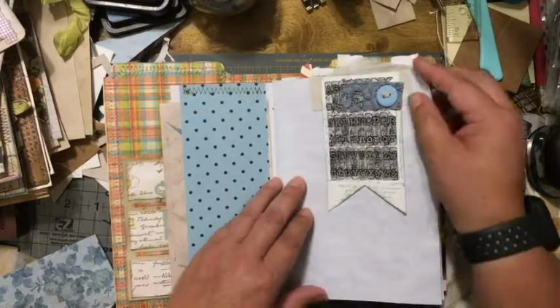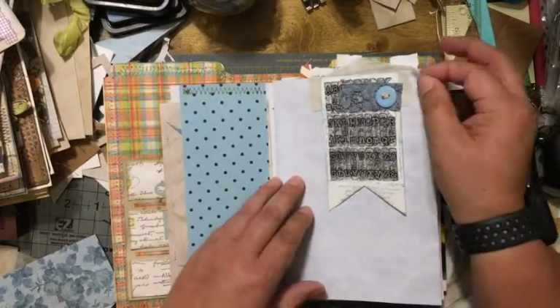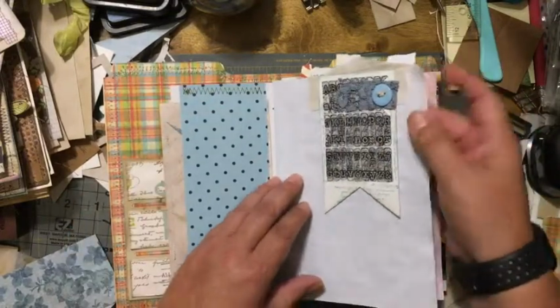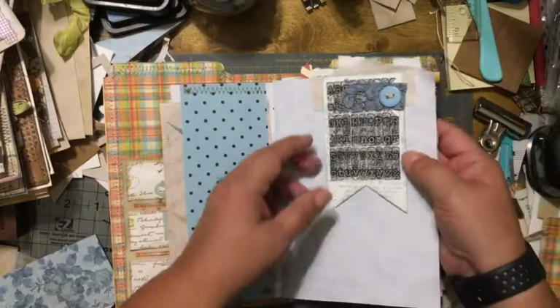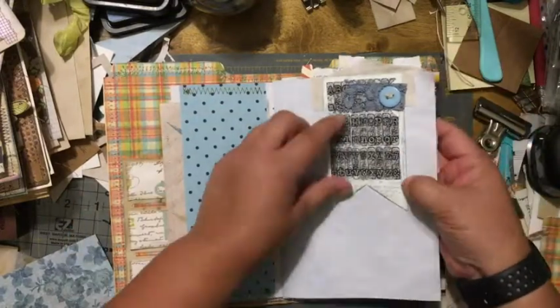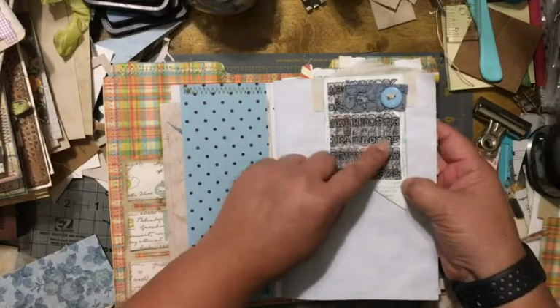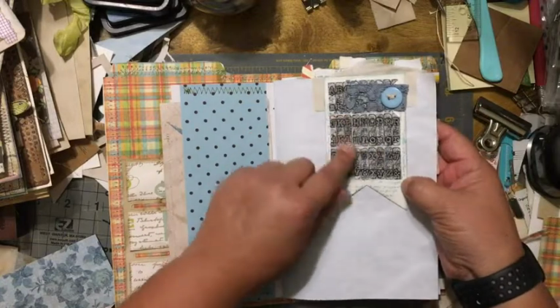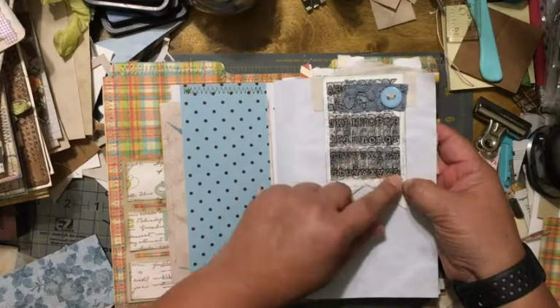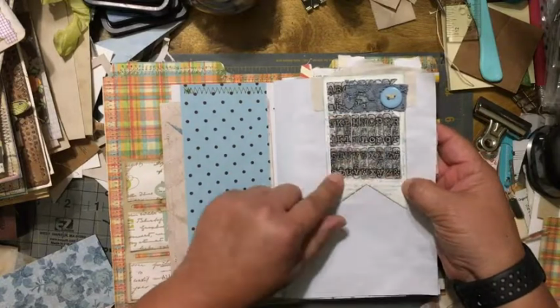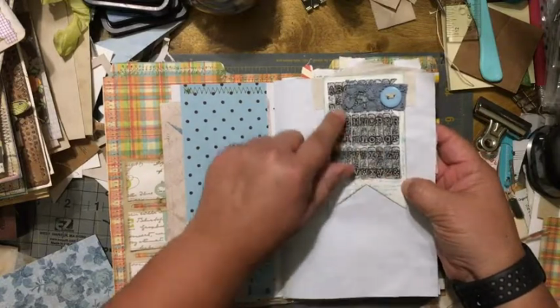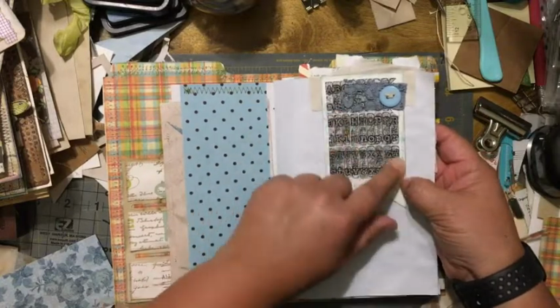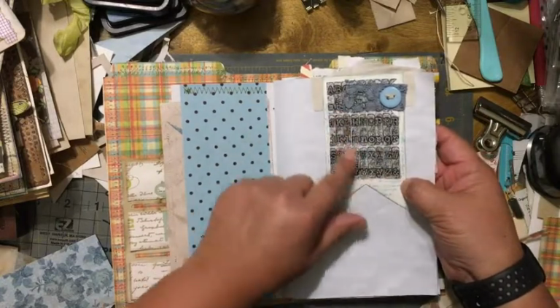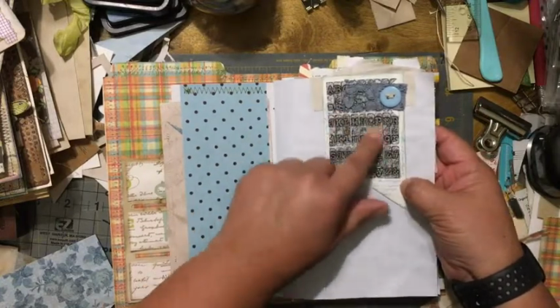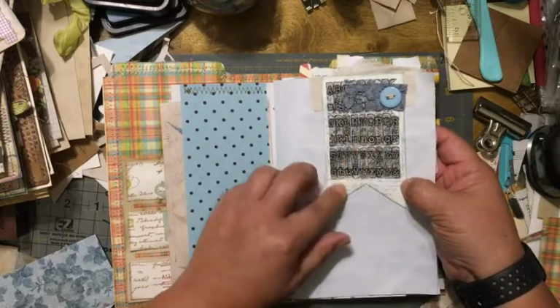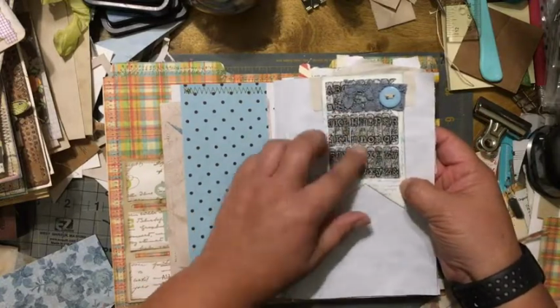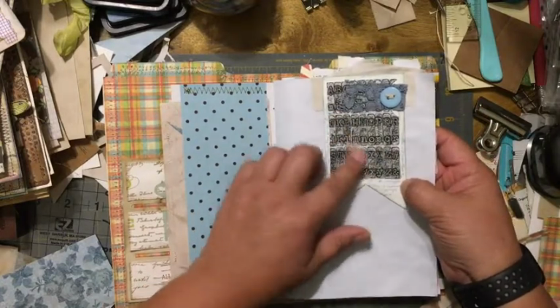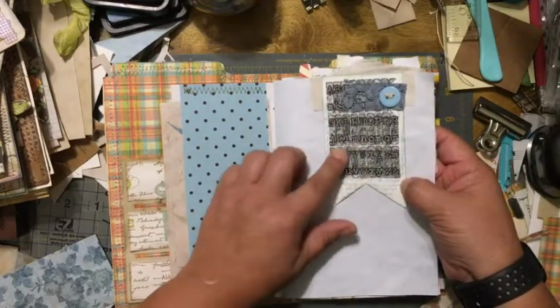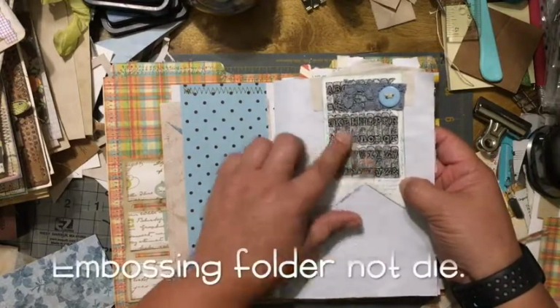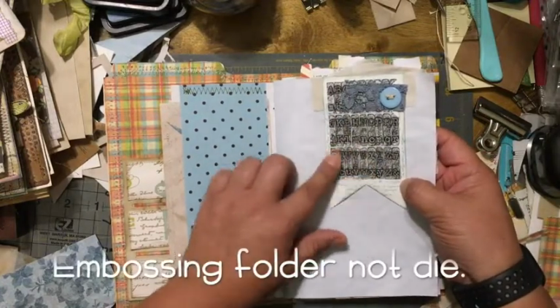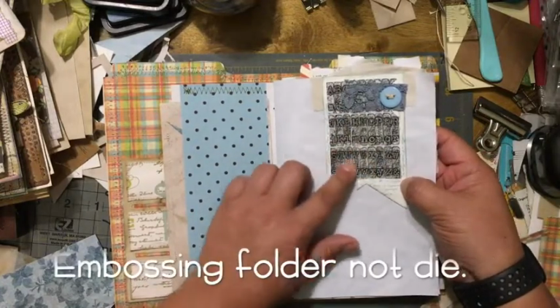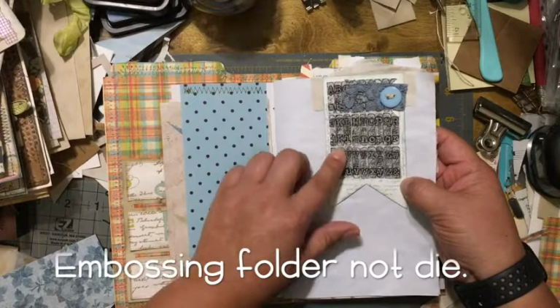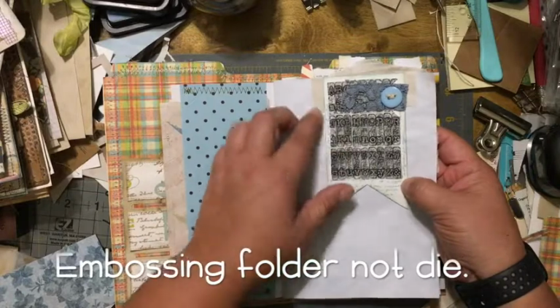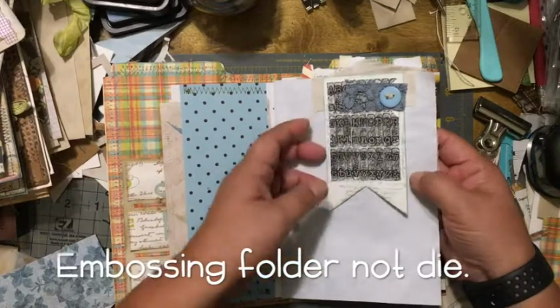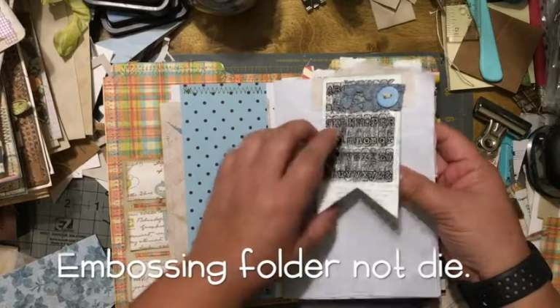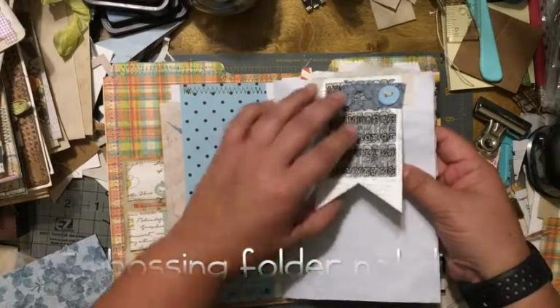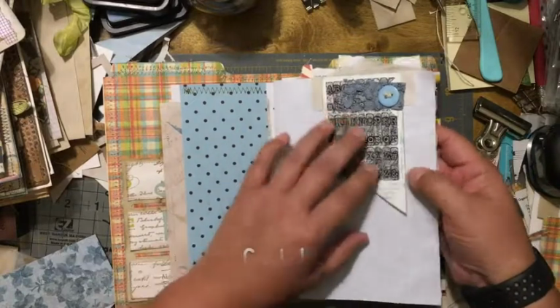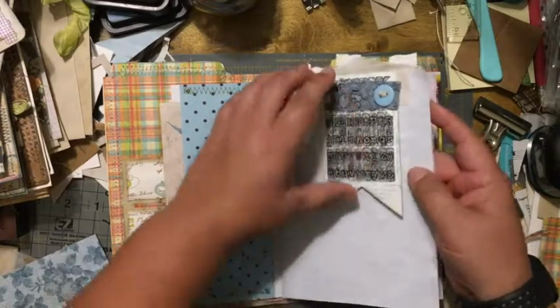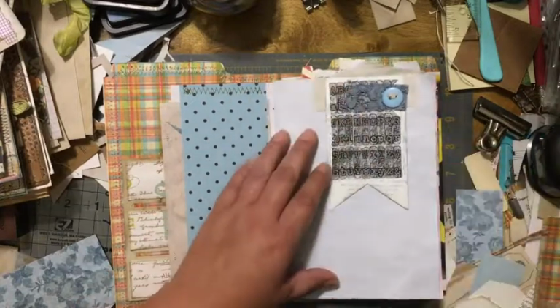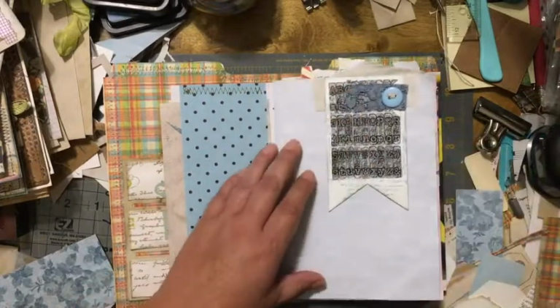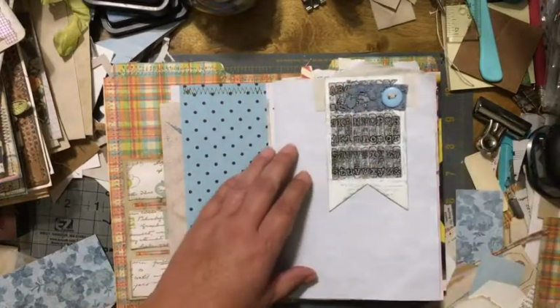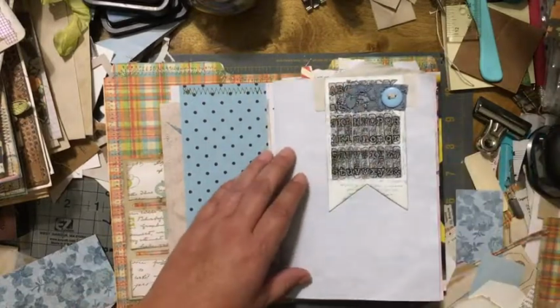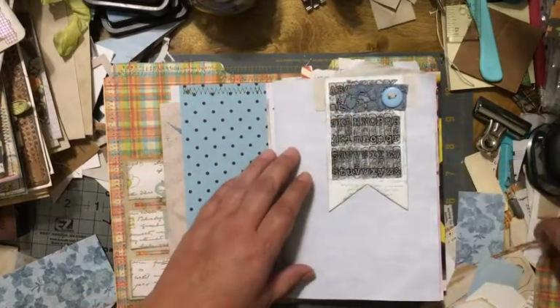For the next page, this is actually the packaging that was part of that die cut, and you can tuck something underneath it.